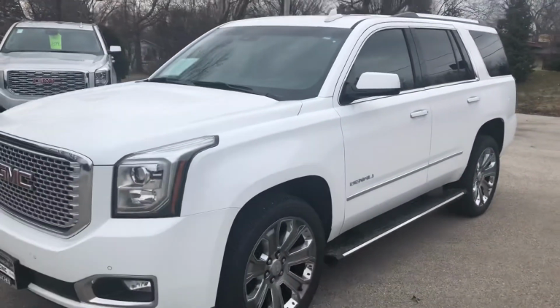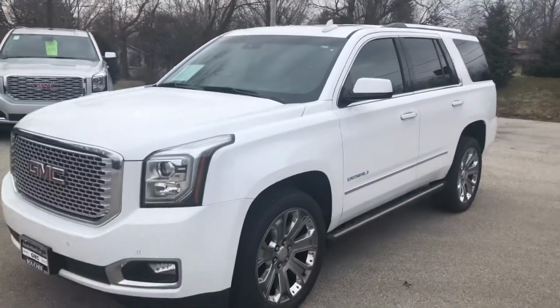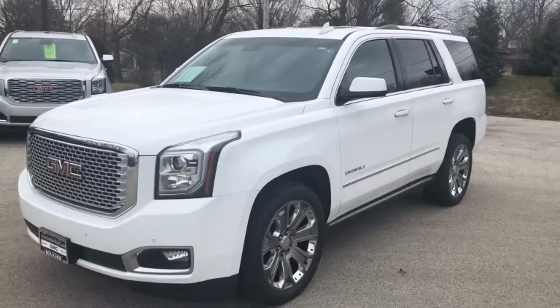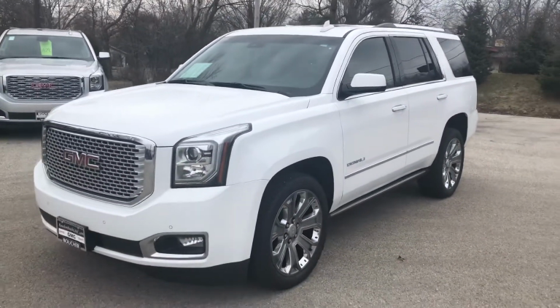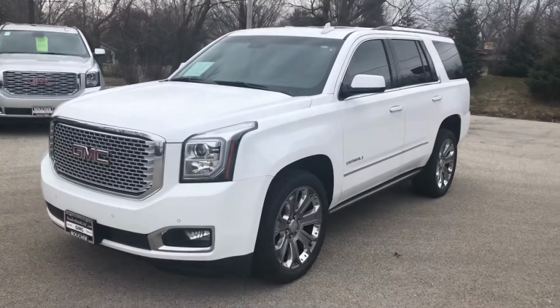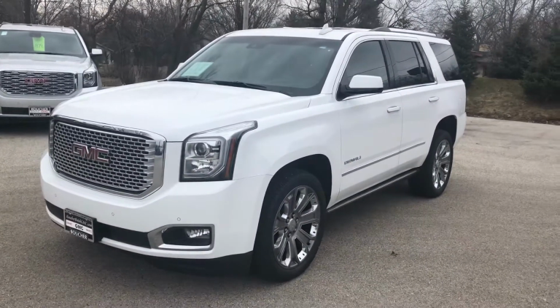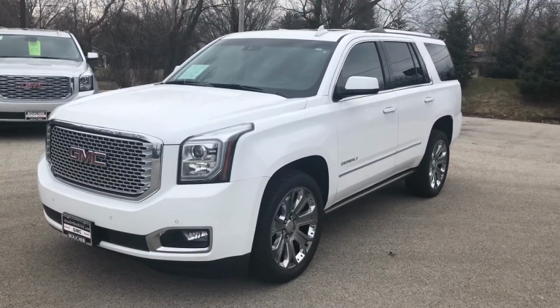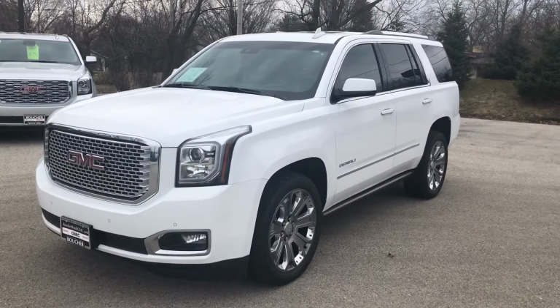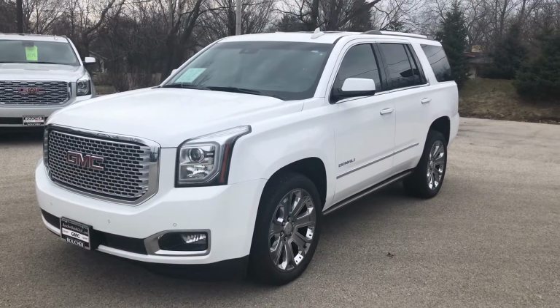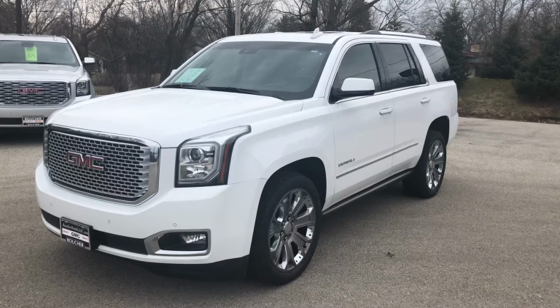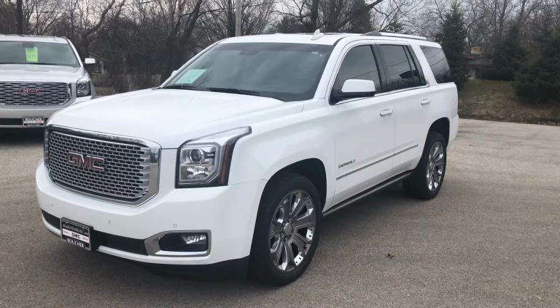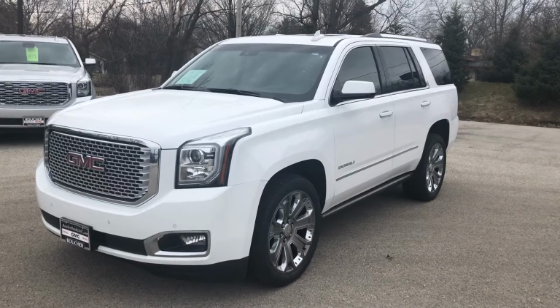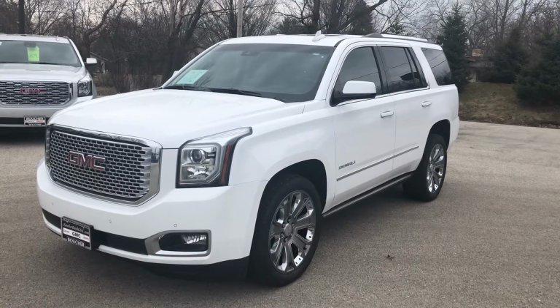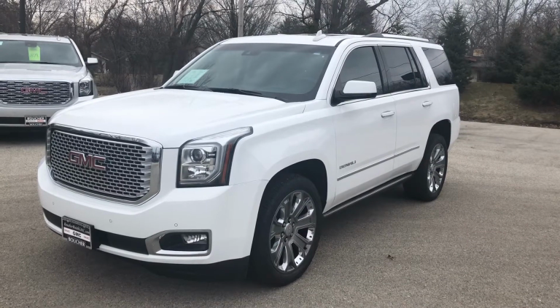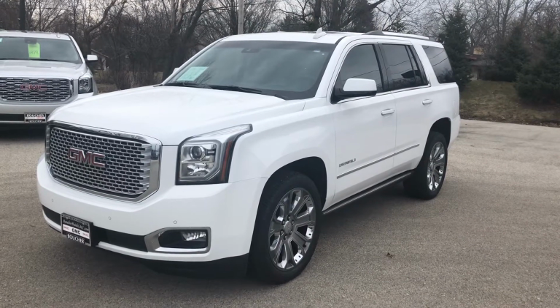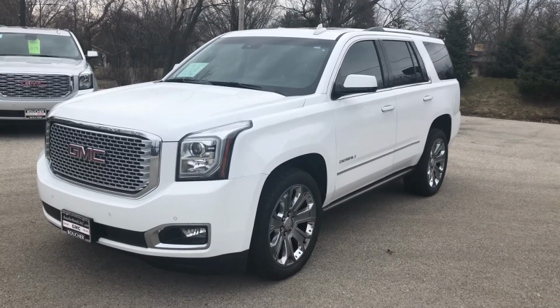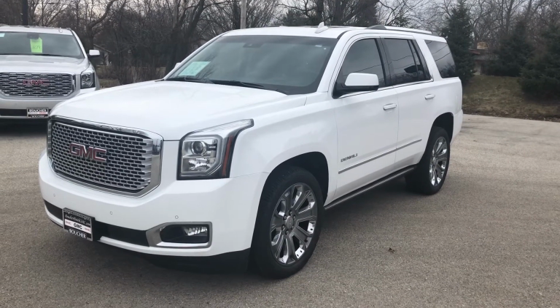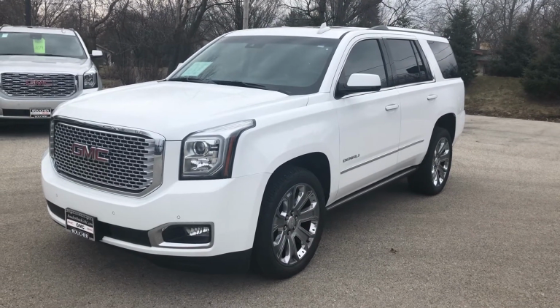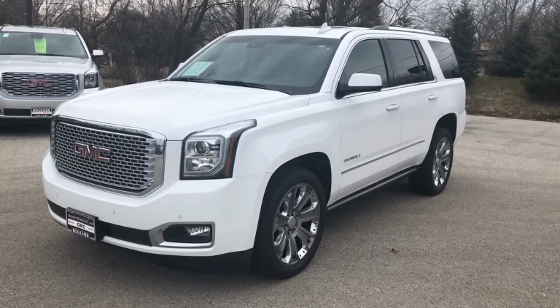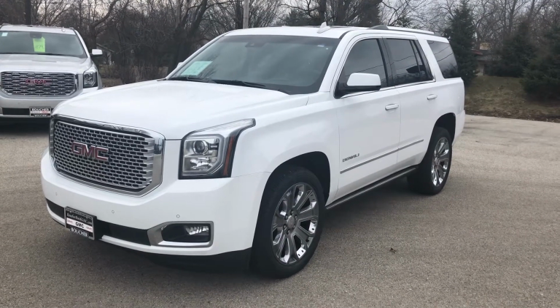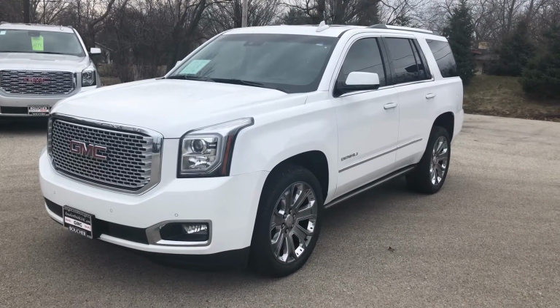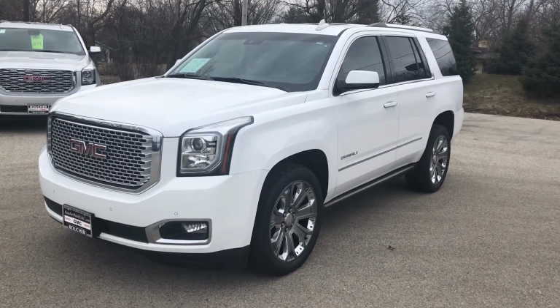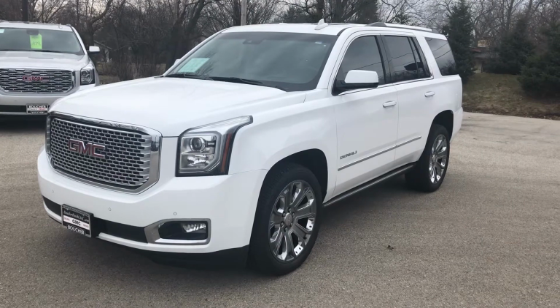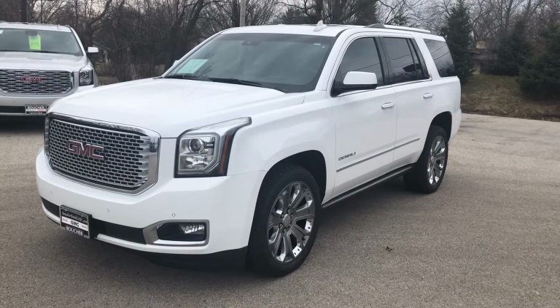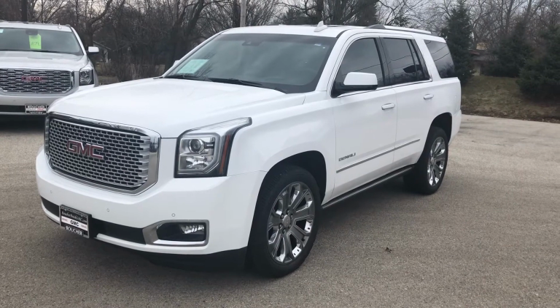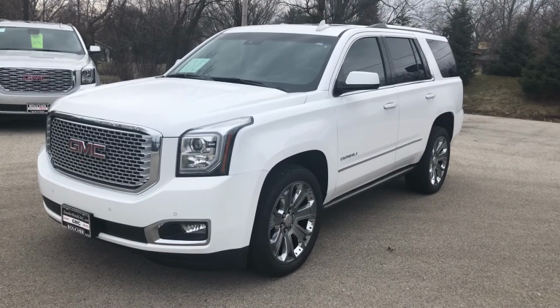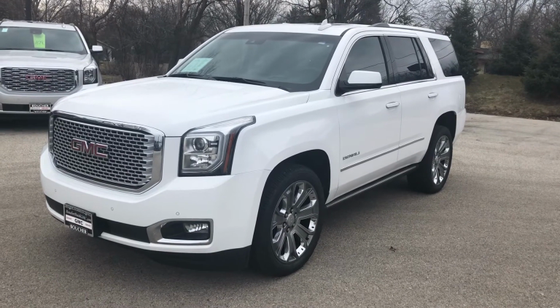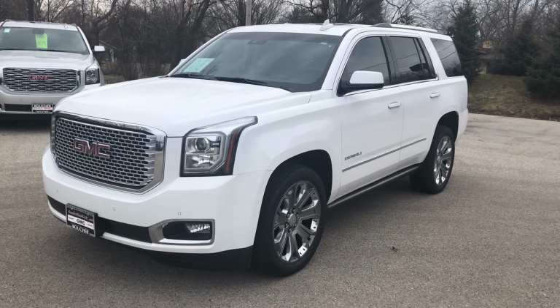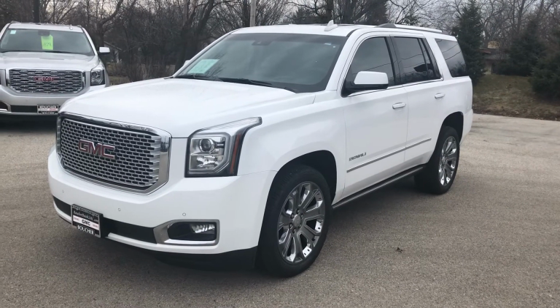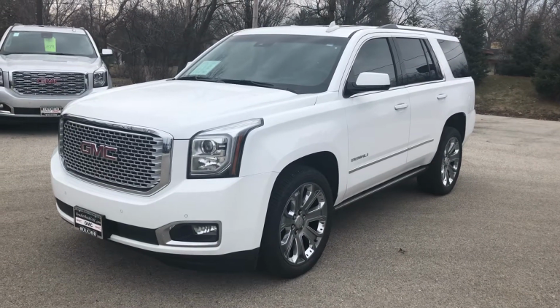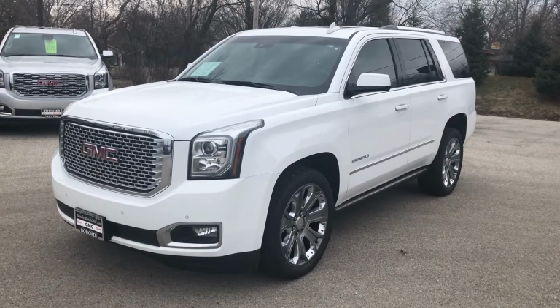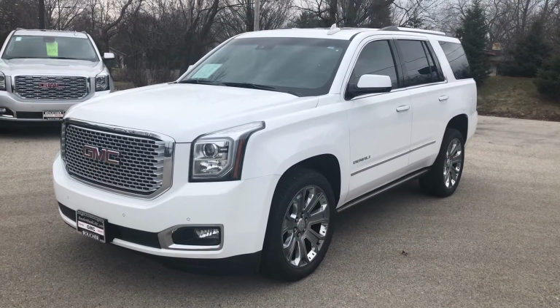You can come and check it out in person, Sean. We're located at 1907 East Moreland Boulevard here in Waukesha, Wisconsin. You can reach us on the phone at 262-409-2600. Again, this is Nick at Boucher Buick GMC. Hope to see you soon.